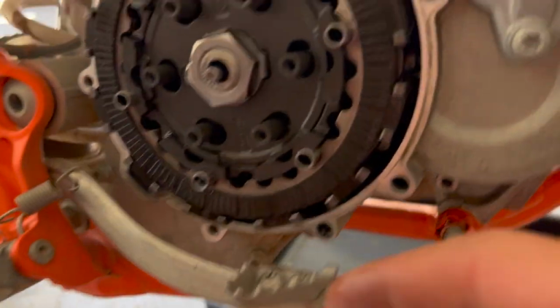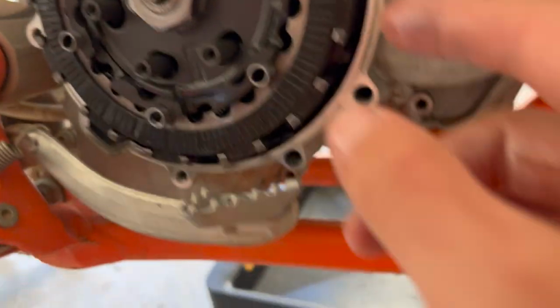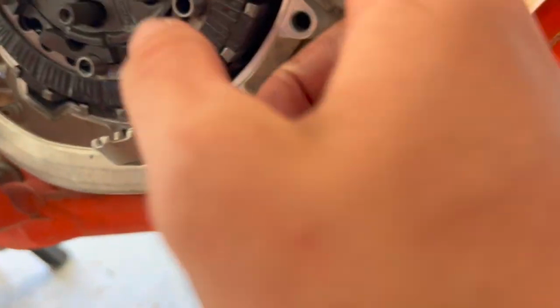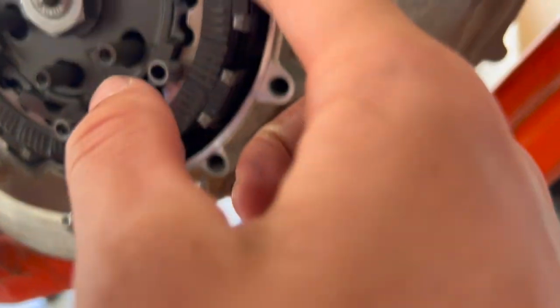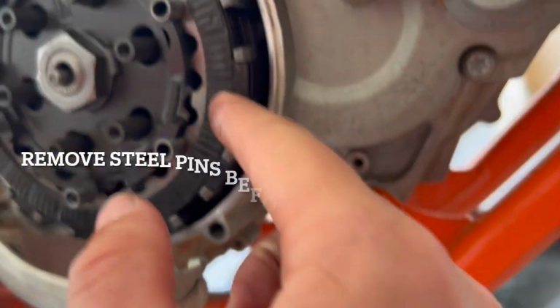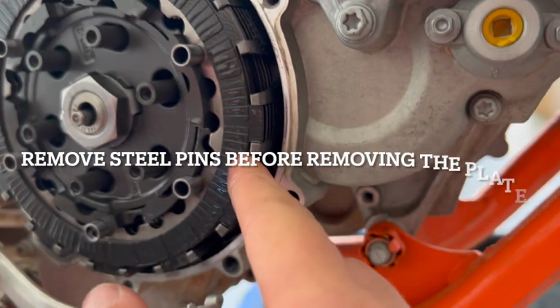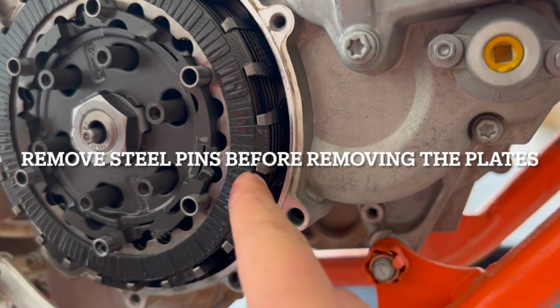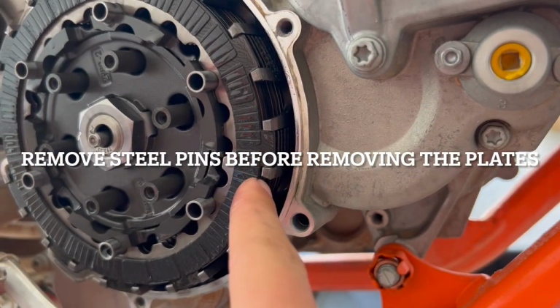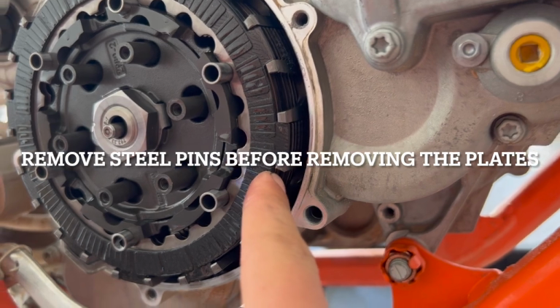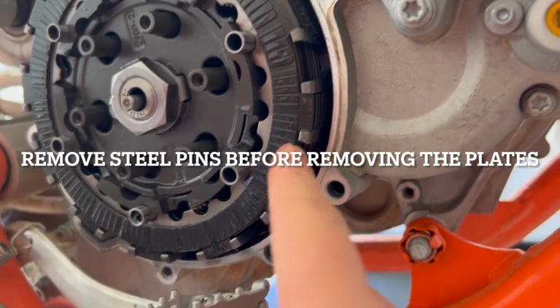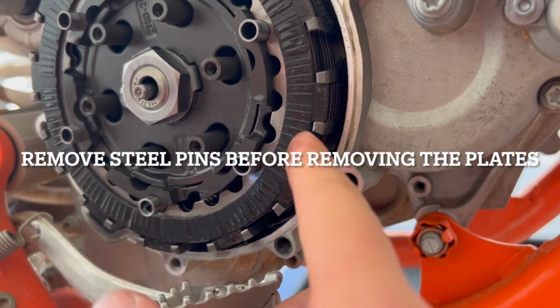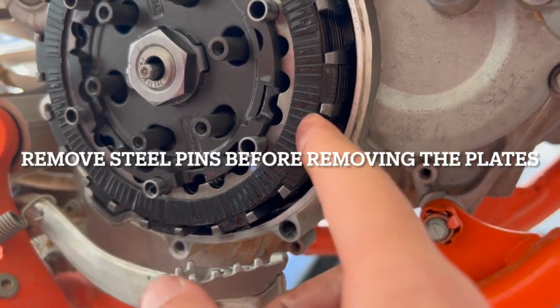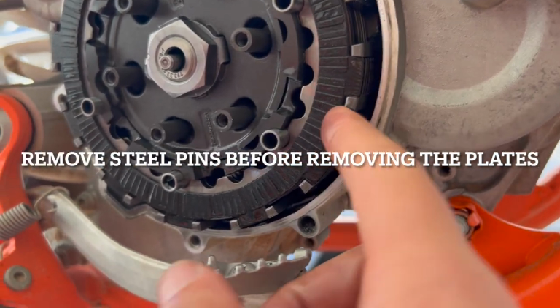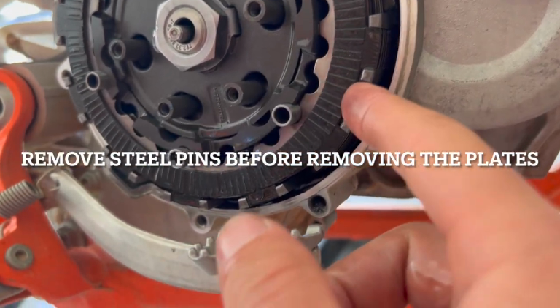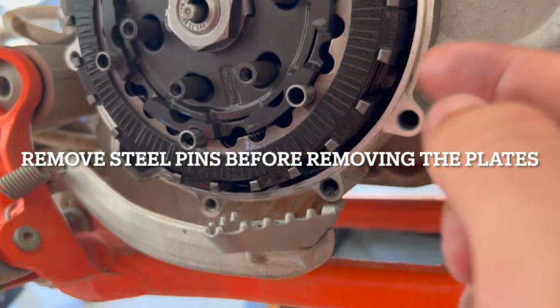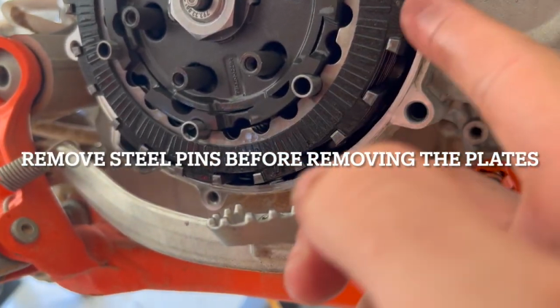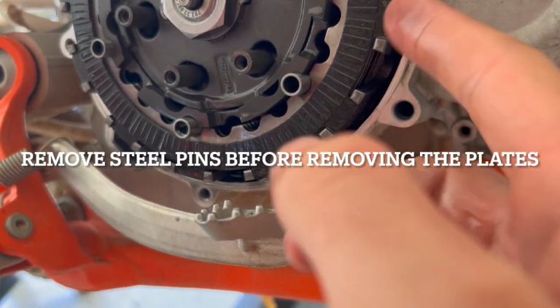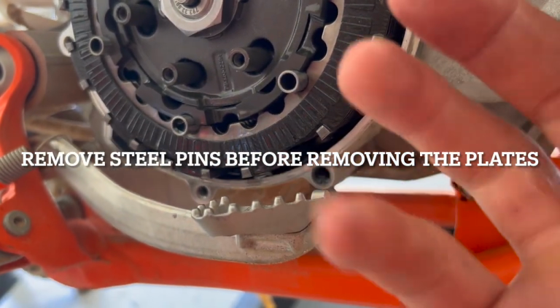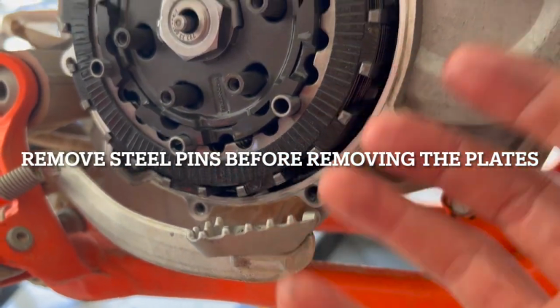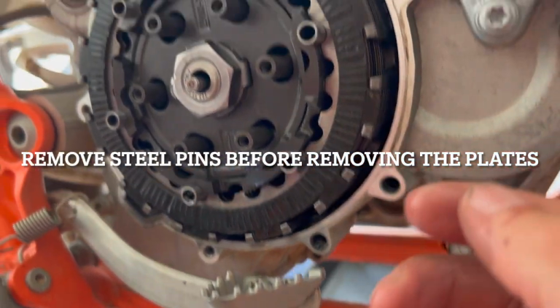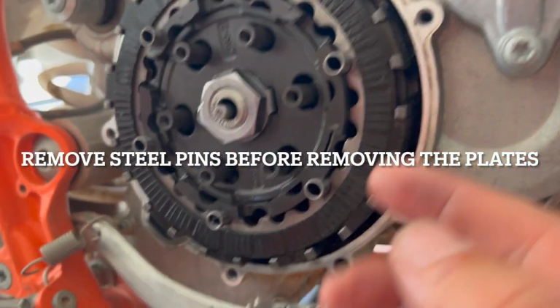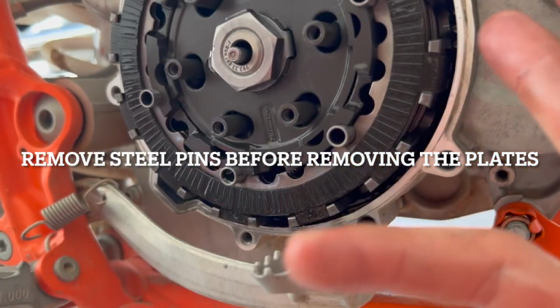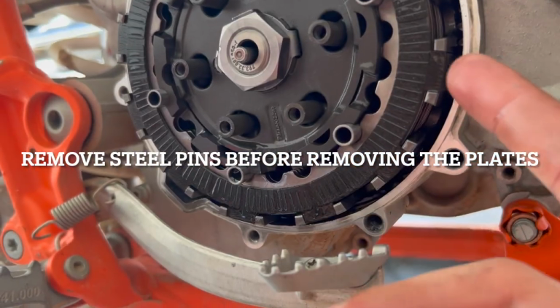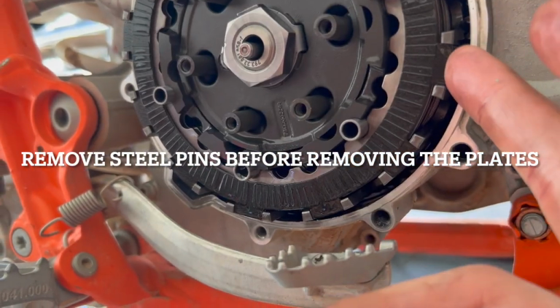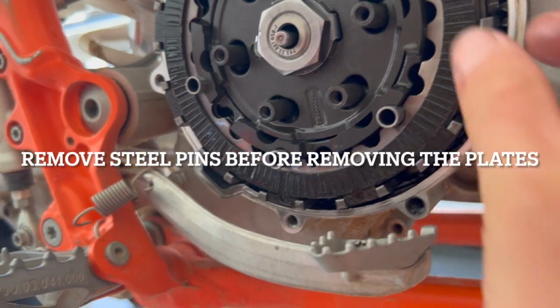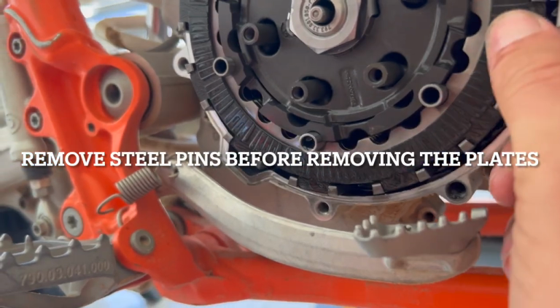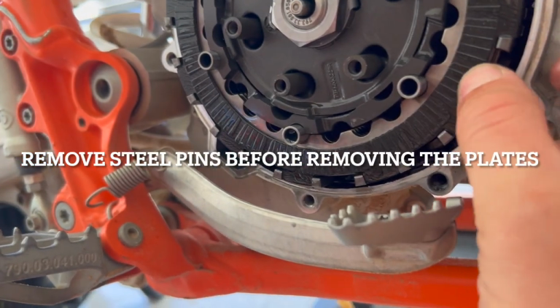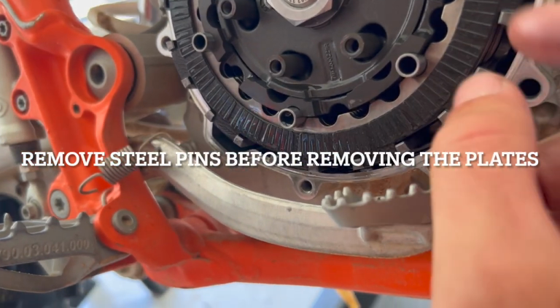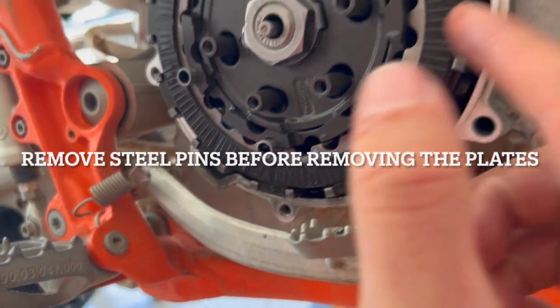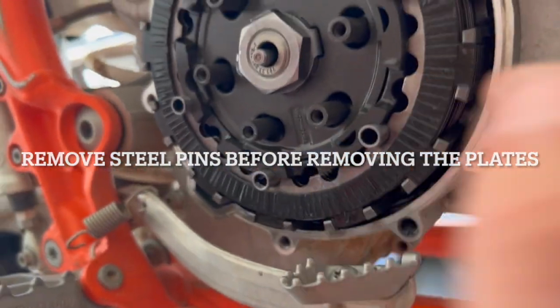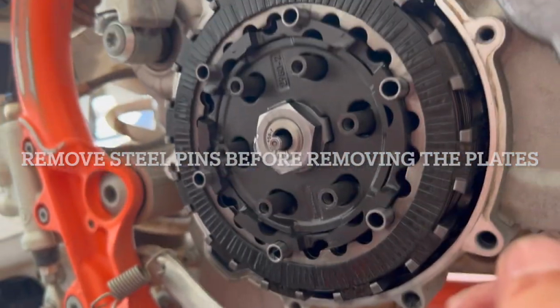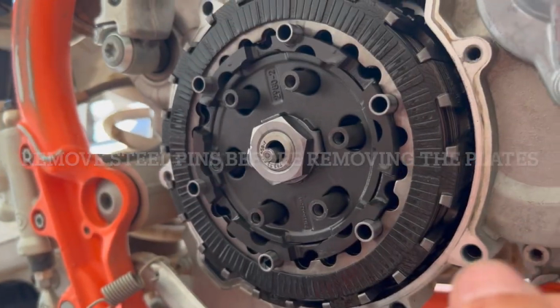Now all we're going to do is take this clutch pack out, inspect it, and see what it looks like. I felt some slippage the other day — that's why I'm checking this out and I might be putting a new one in. So we'll see what this looks like.